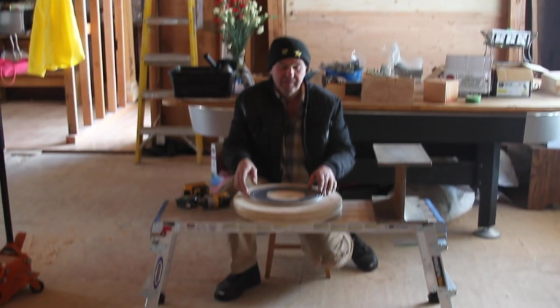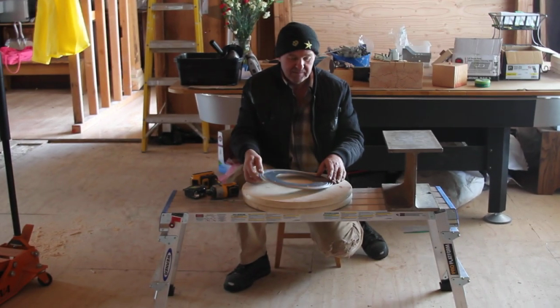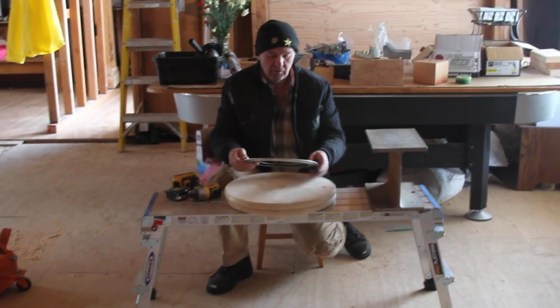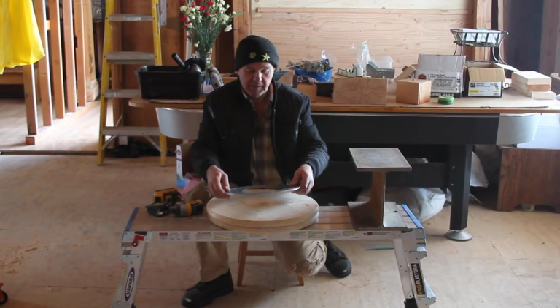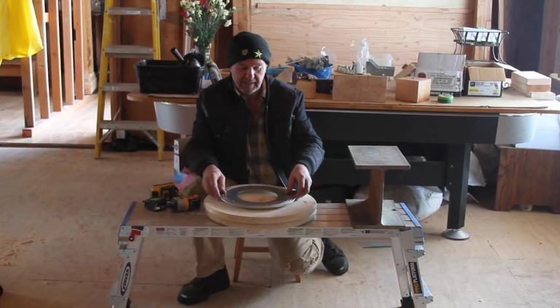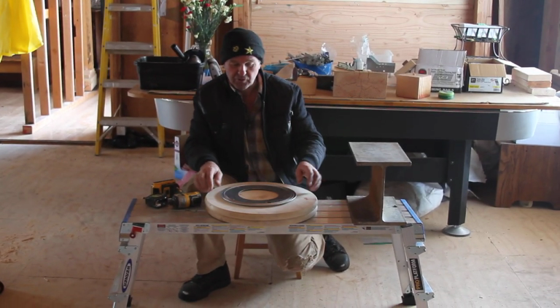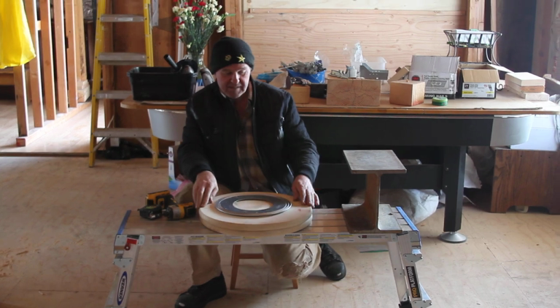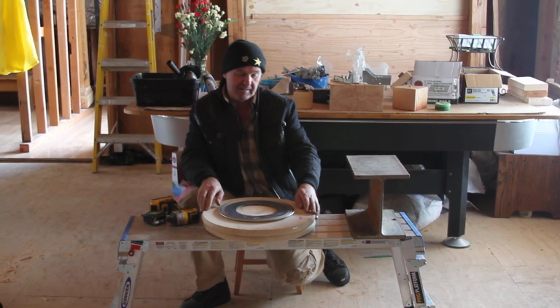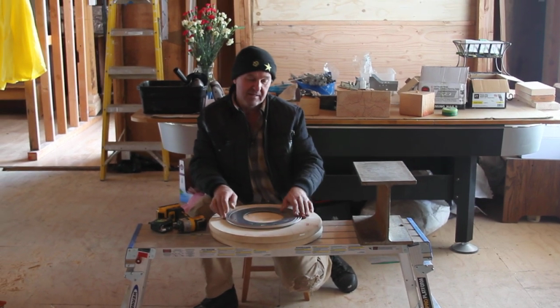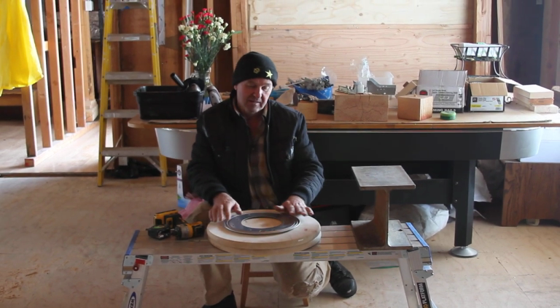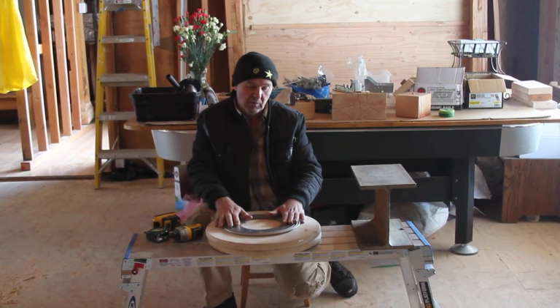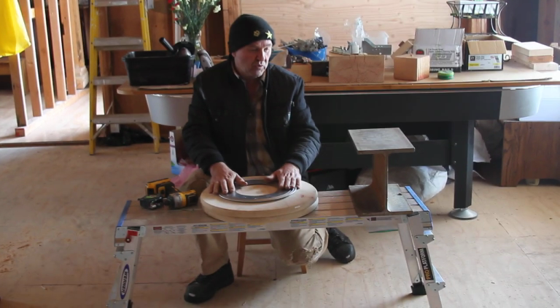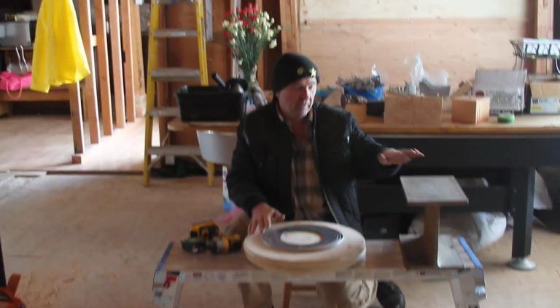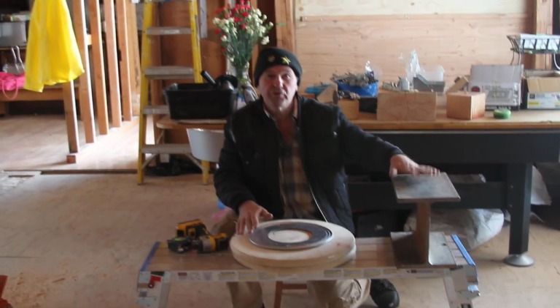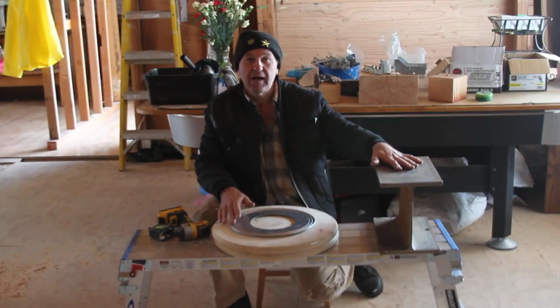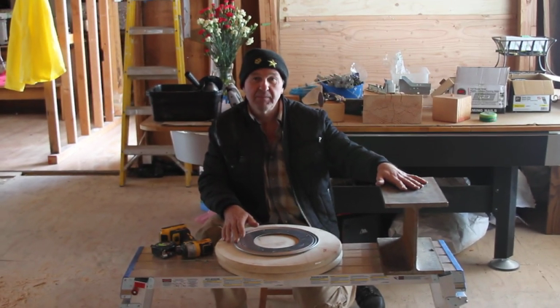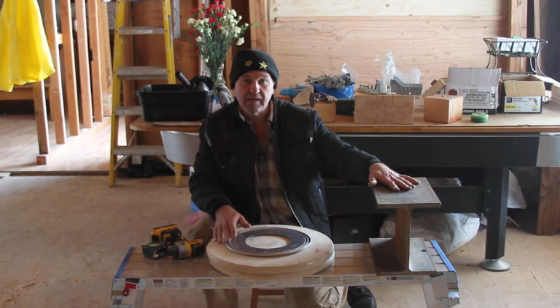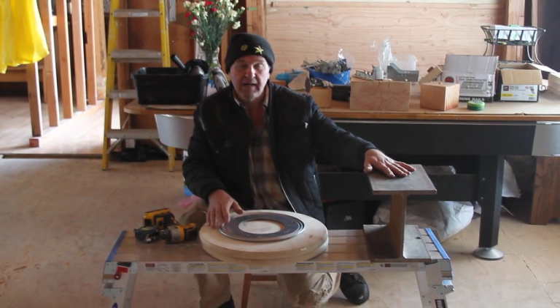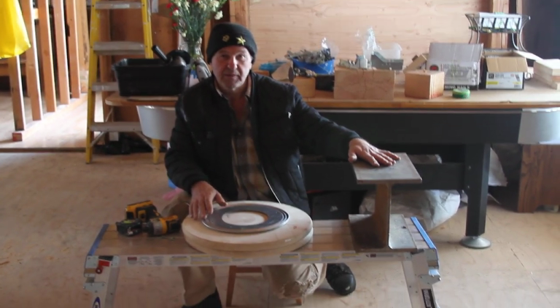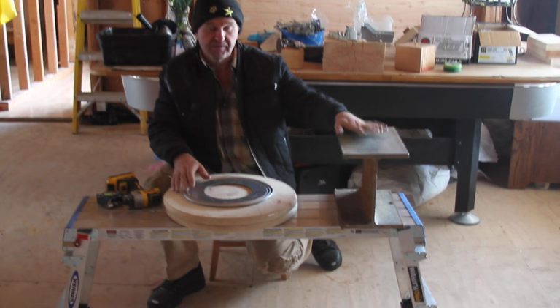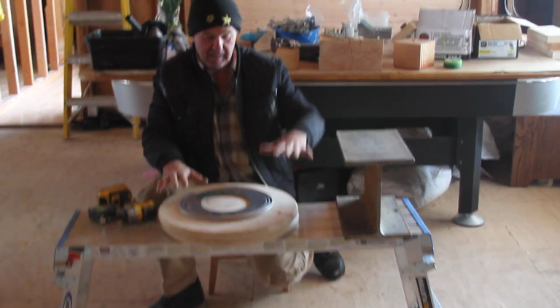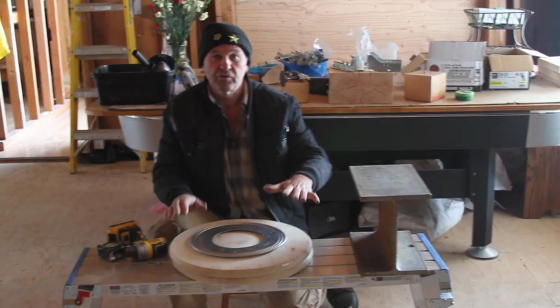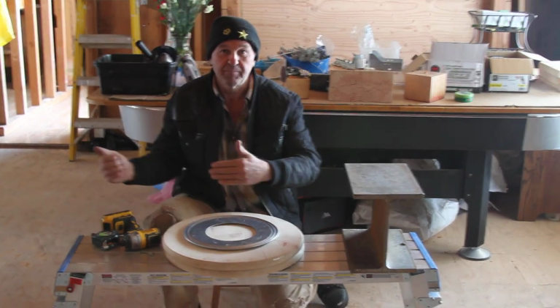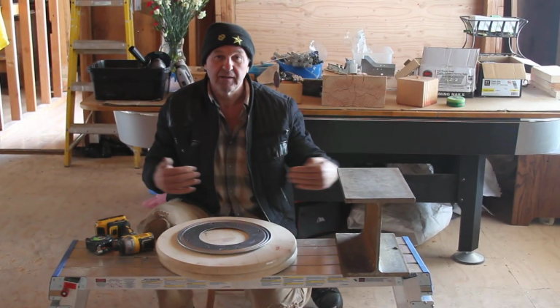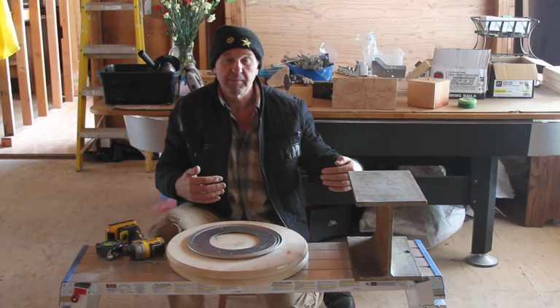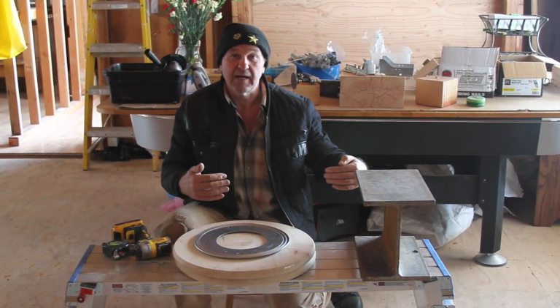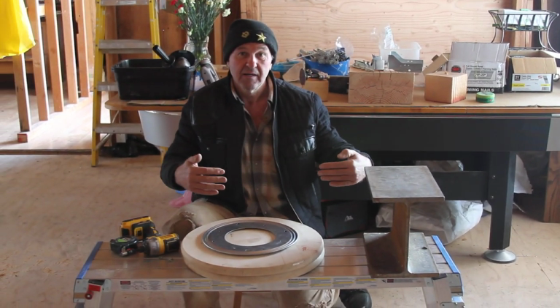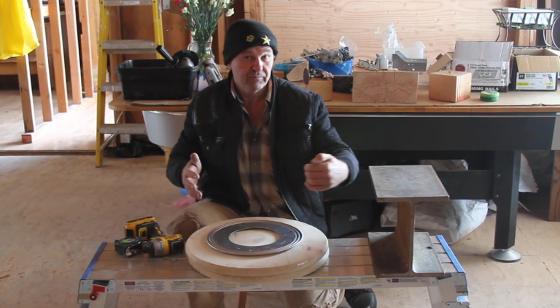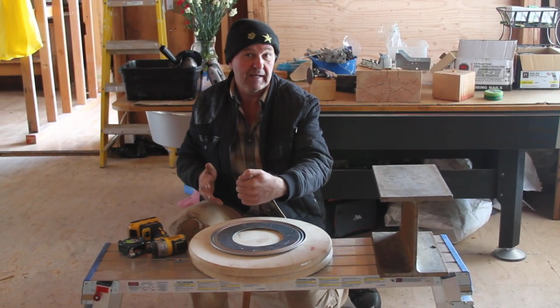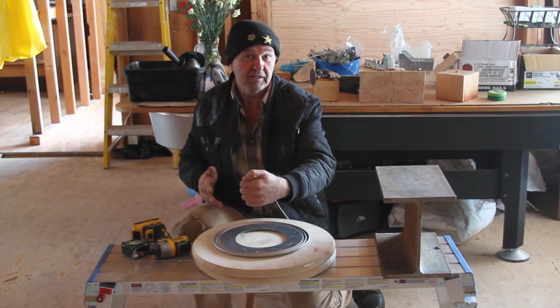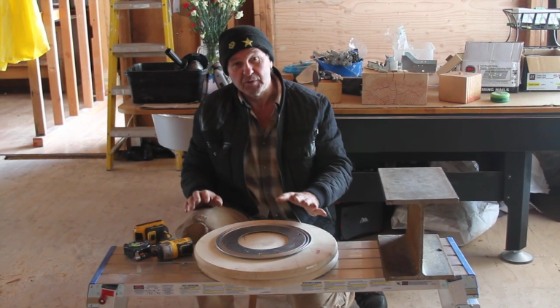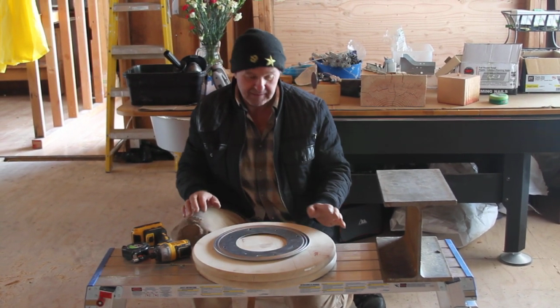This video is about creating a rotating disc that I use for rotating an I-beam inside my house. When I bring the I-beam inside, I had to rotate it 90 degrees. It was not that easy.